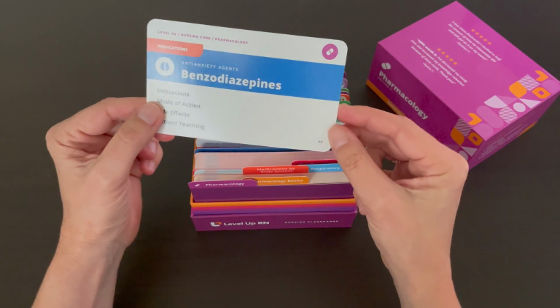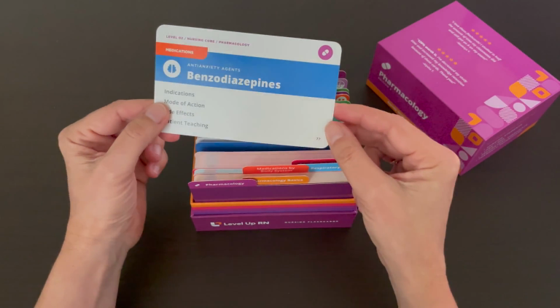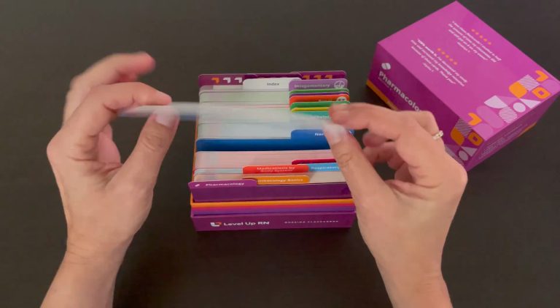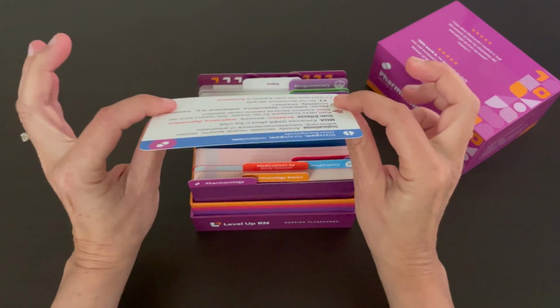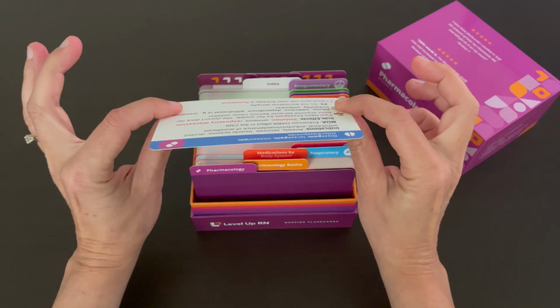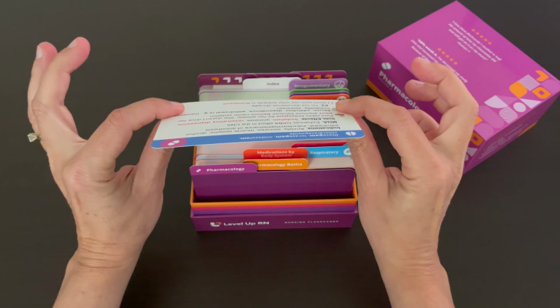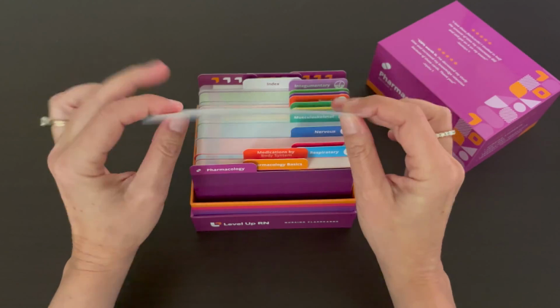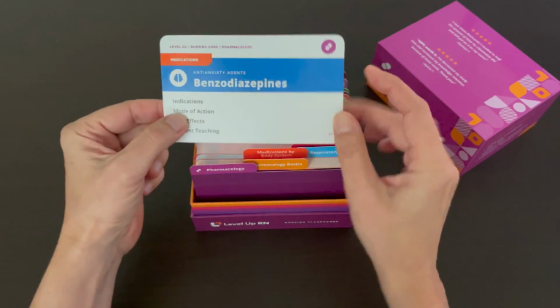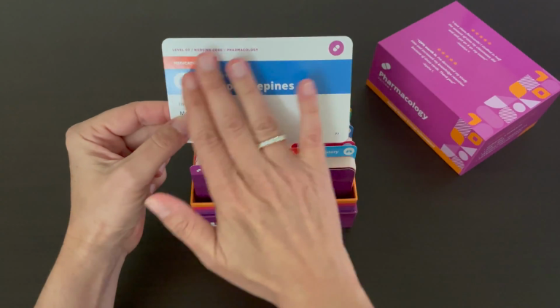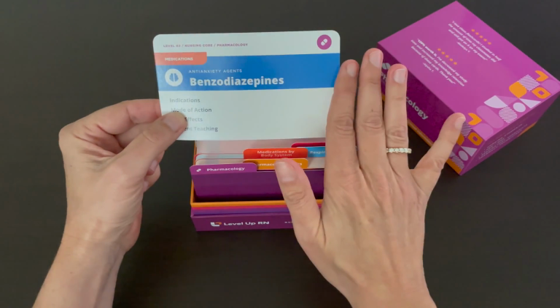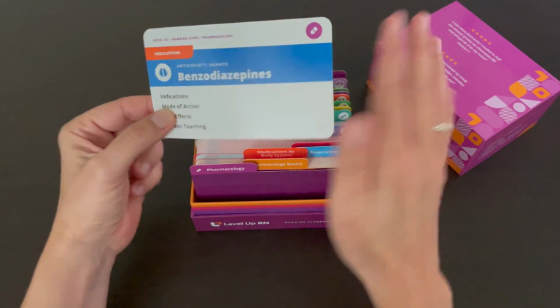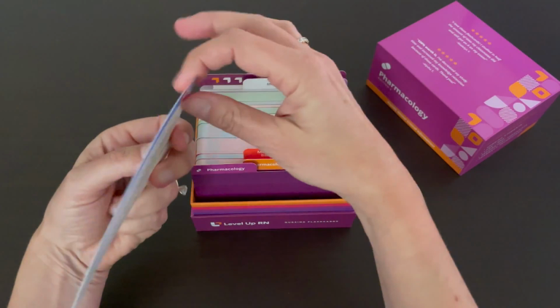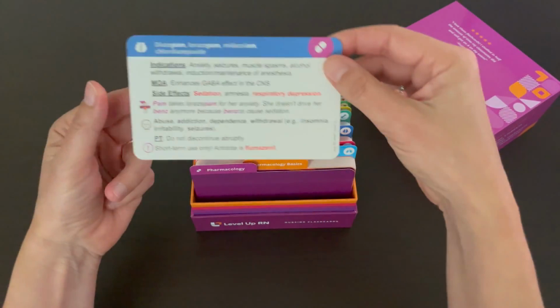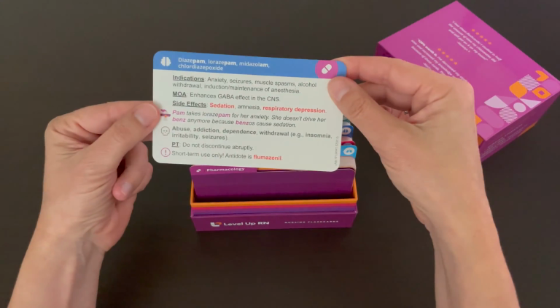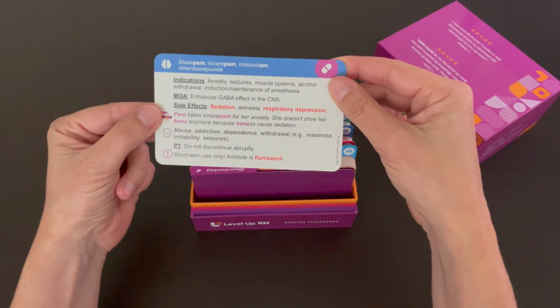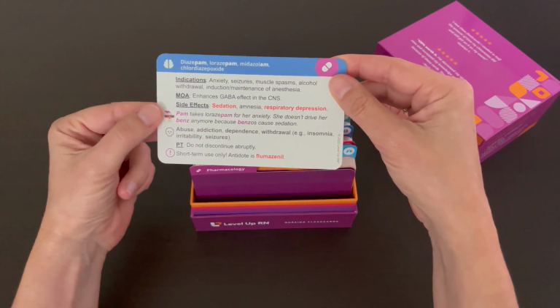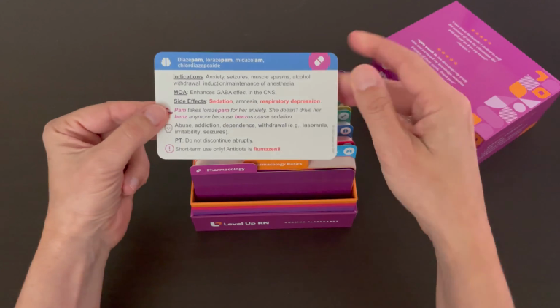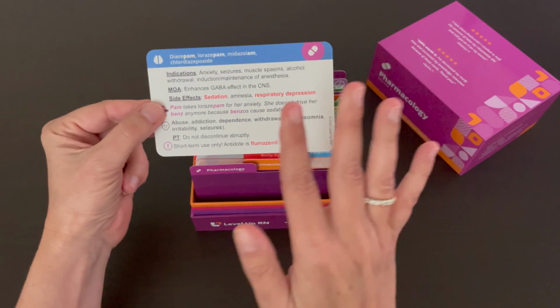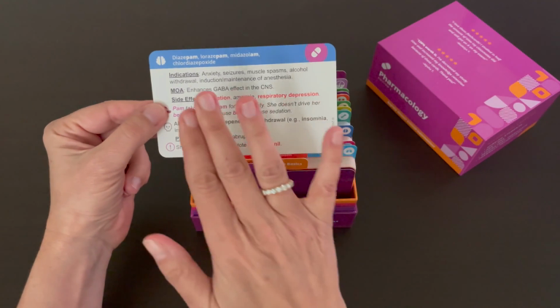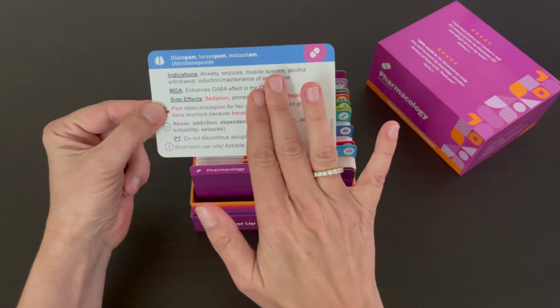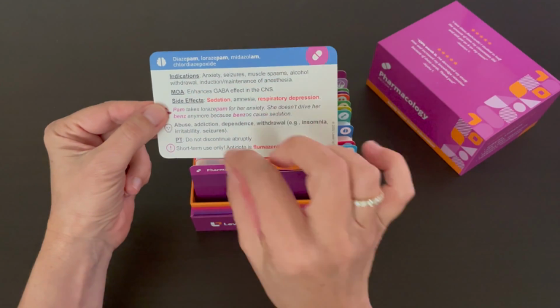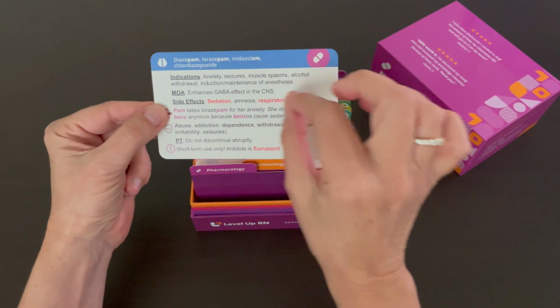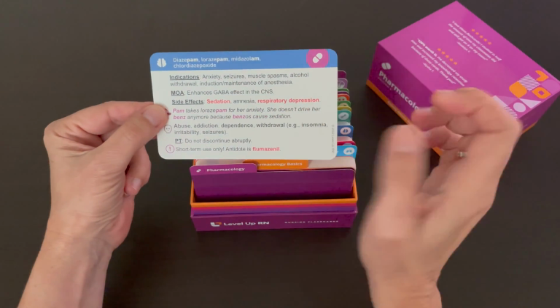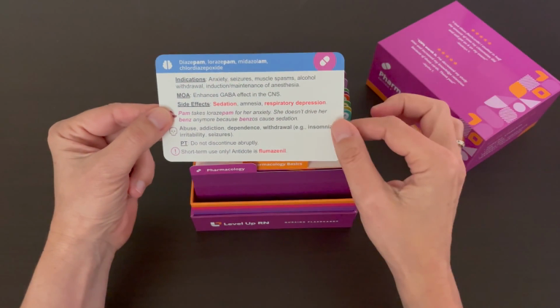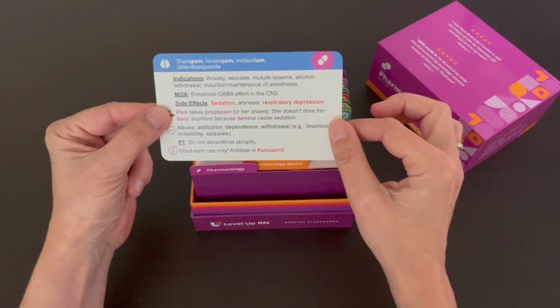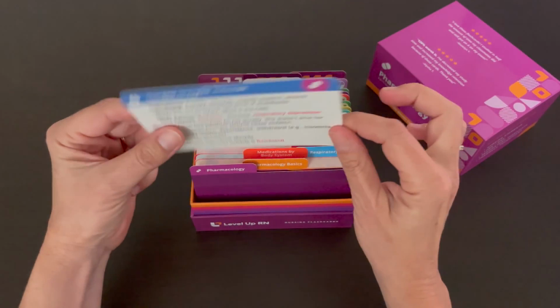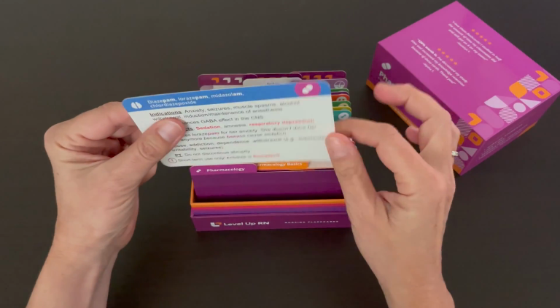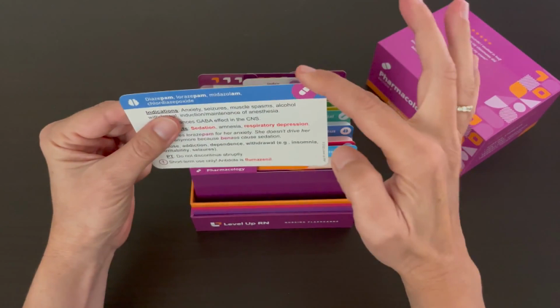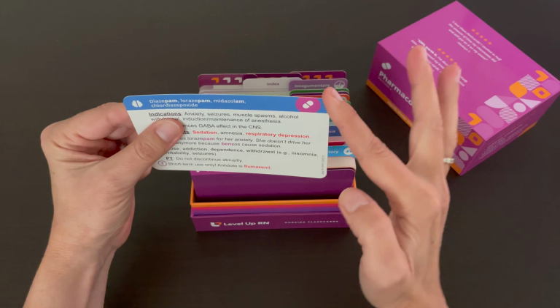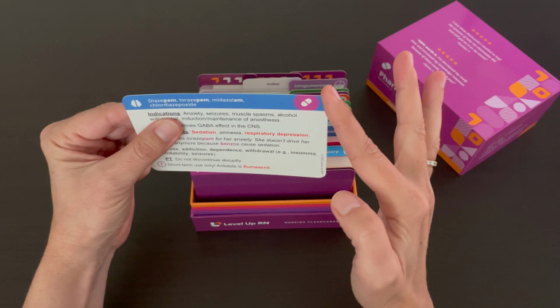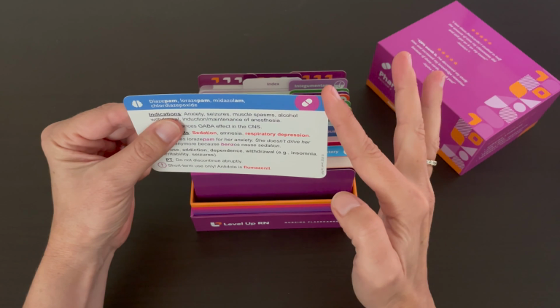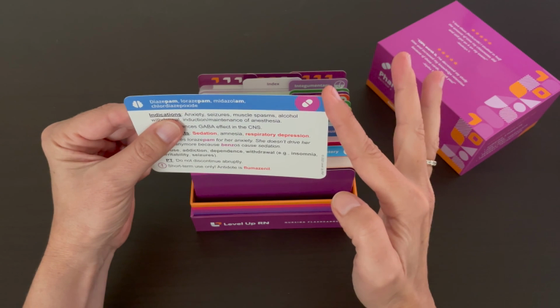Our cards are thick and durable. They're glossy on the front, and they are matte on the back so that you can highlight things or write notes as needed, and our cards have nice rounded corners as well.